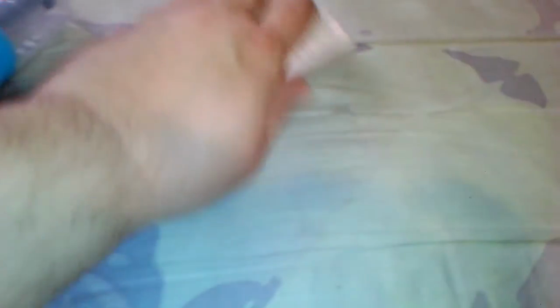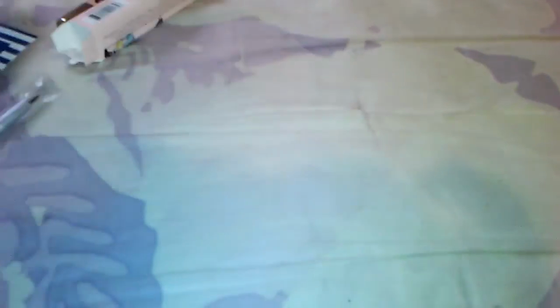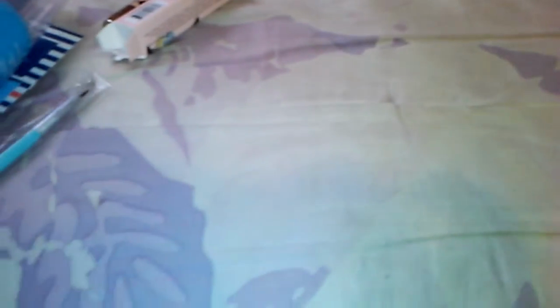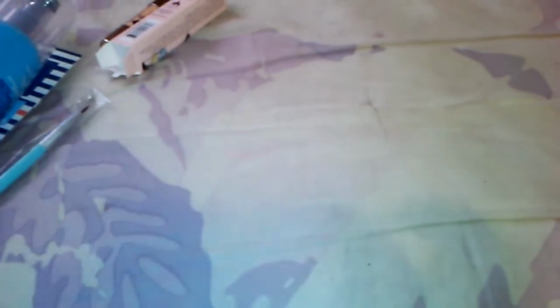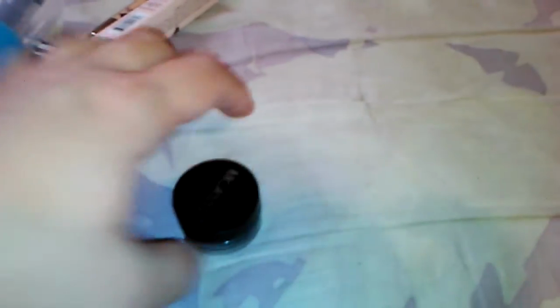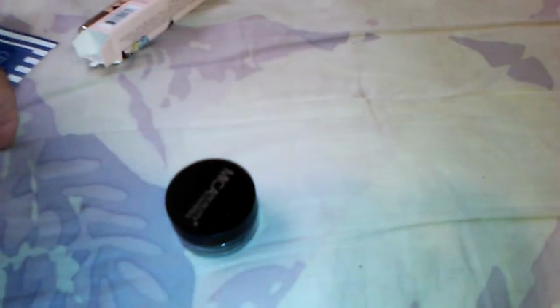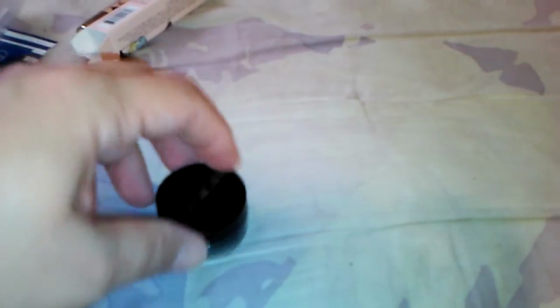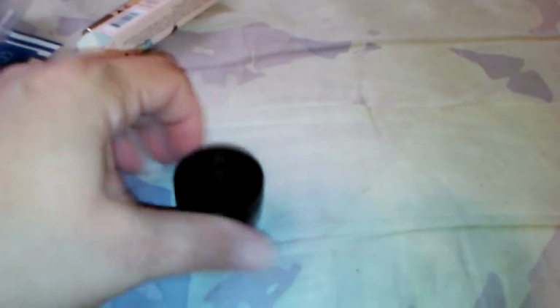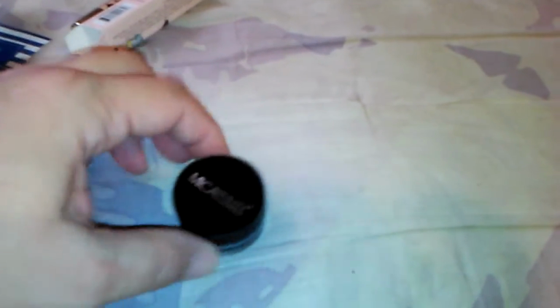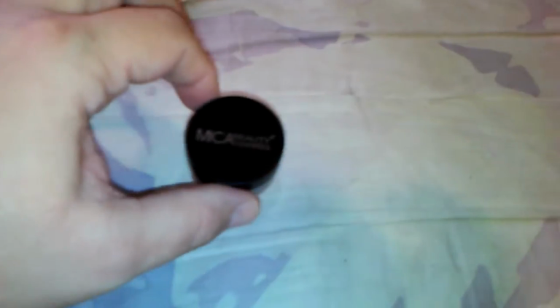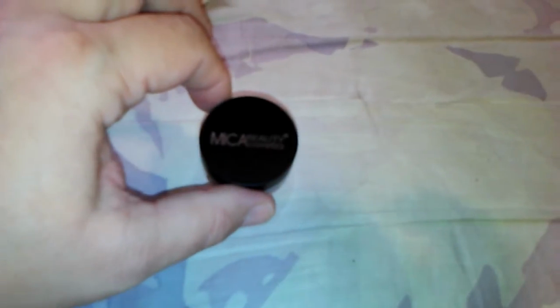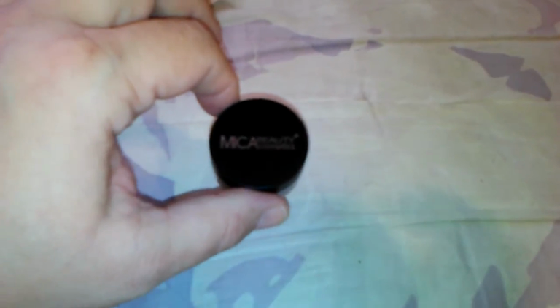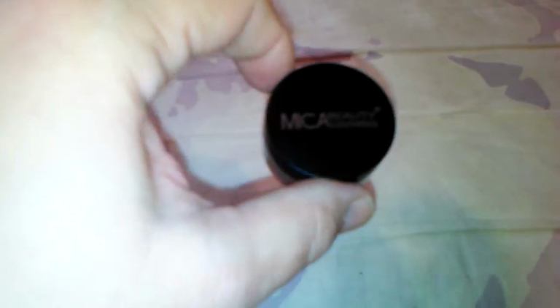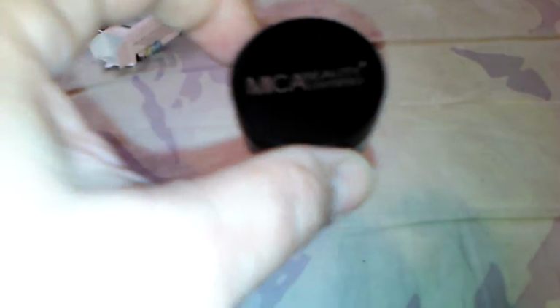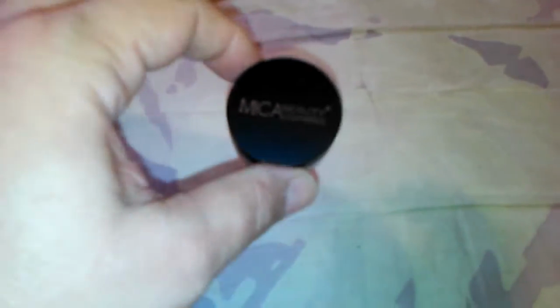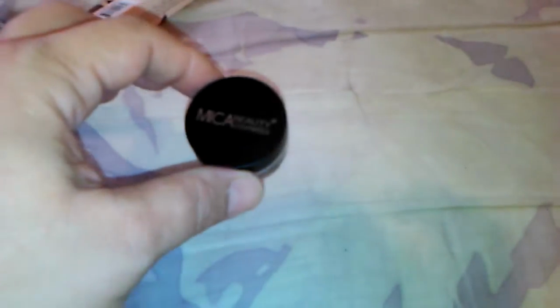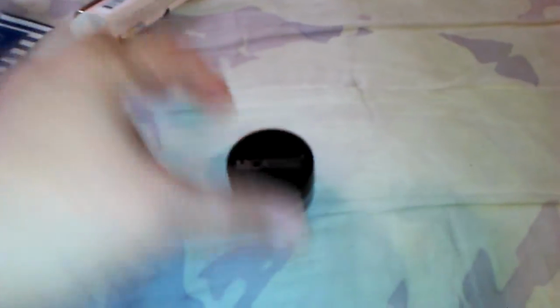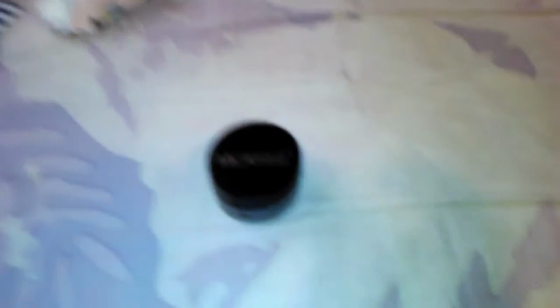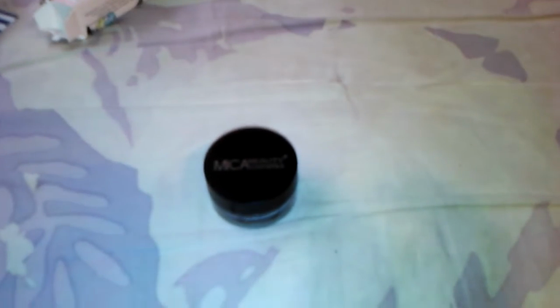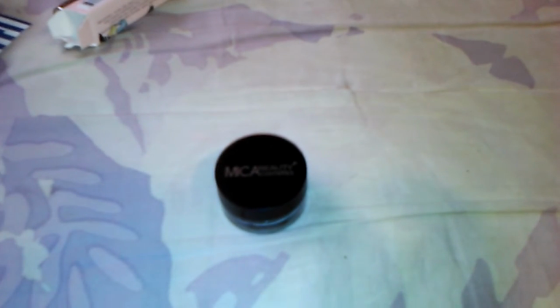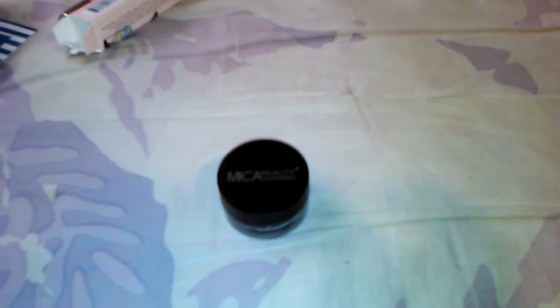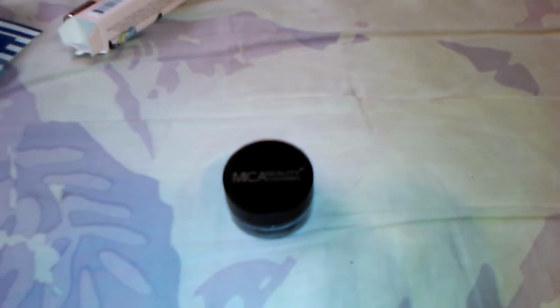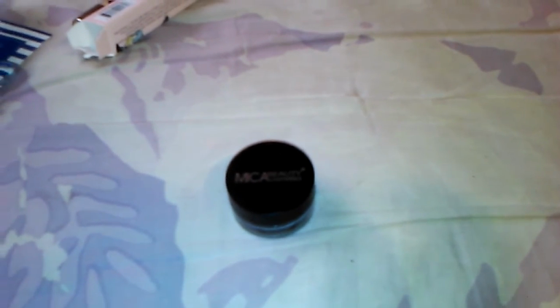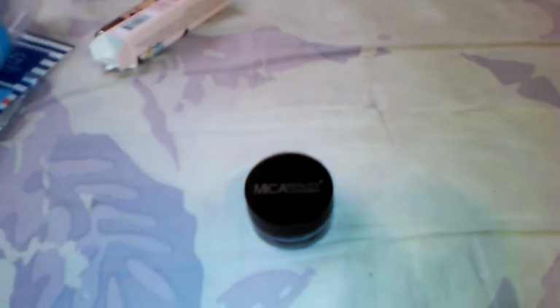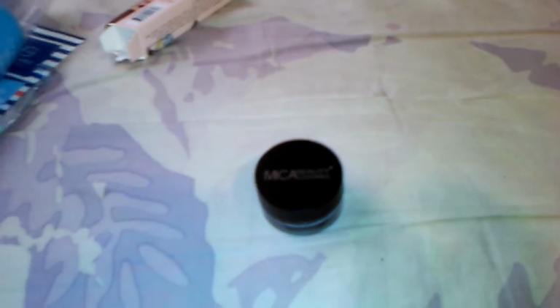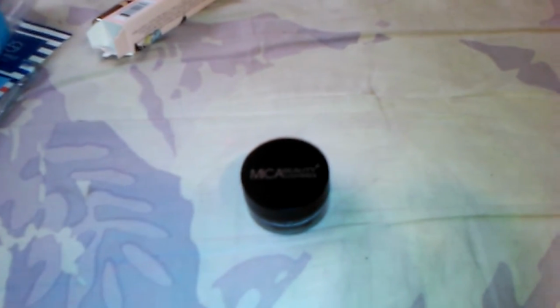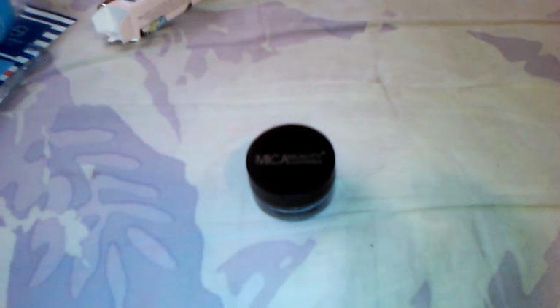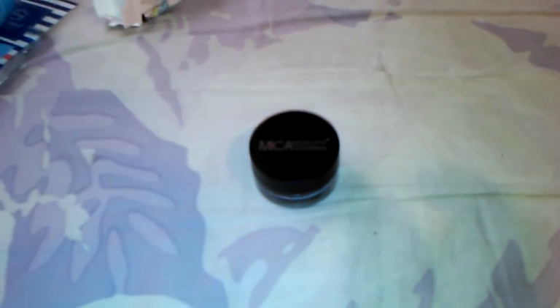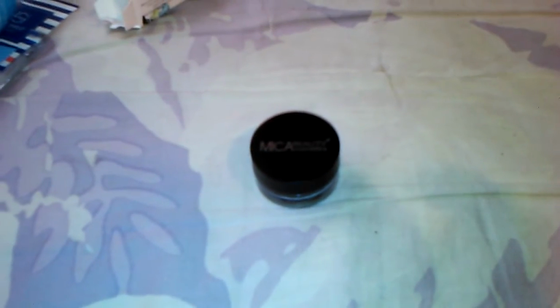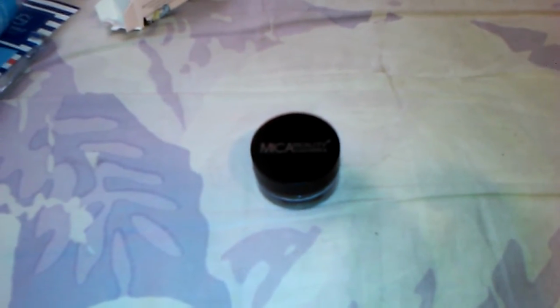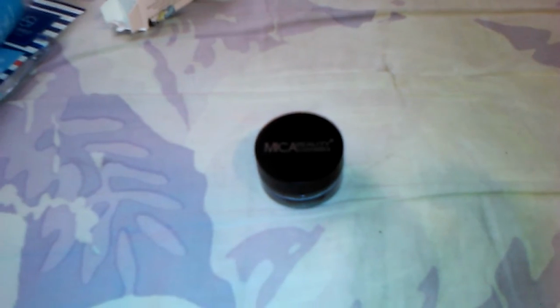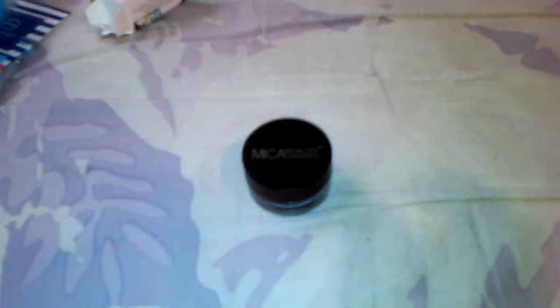The next thing I got was from Maka Beauty — it's a Maka Beauty gel eyeliner and this retails for $35. I've tried gel eyeliners in the past but only one, so I may give it a try.